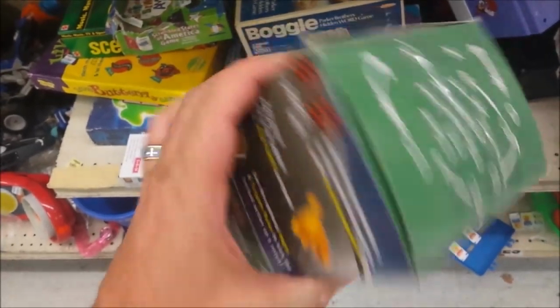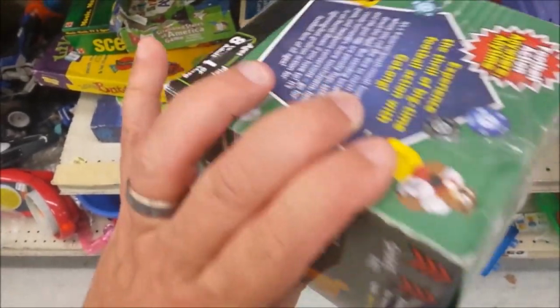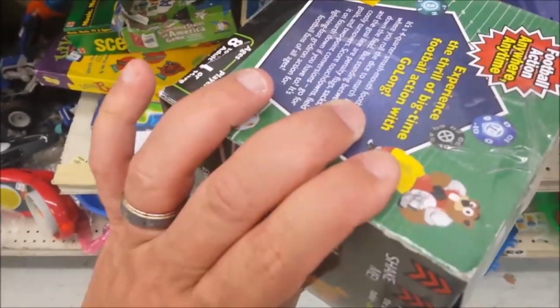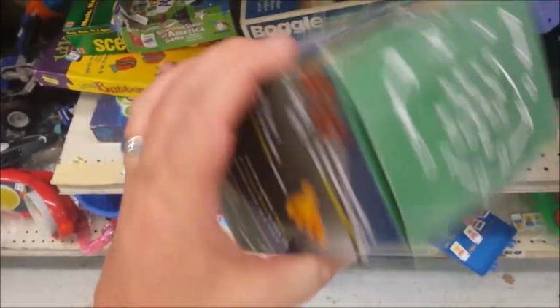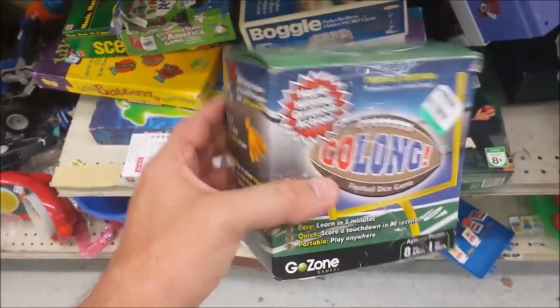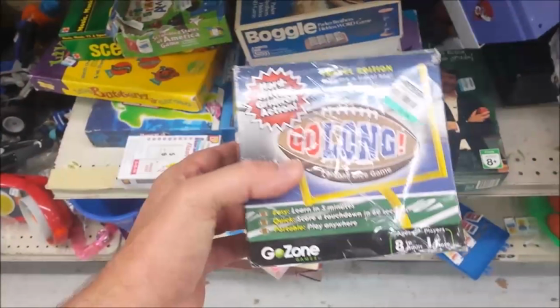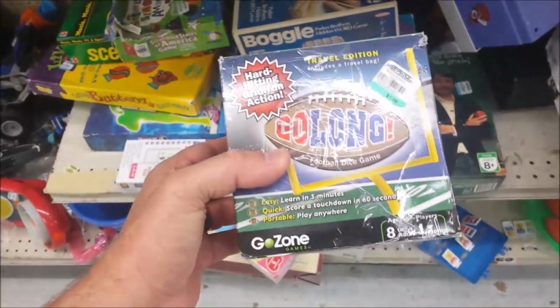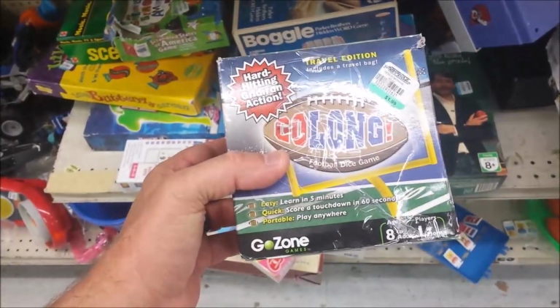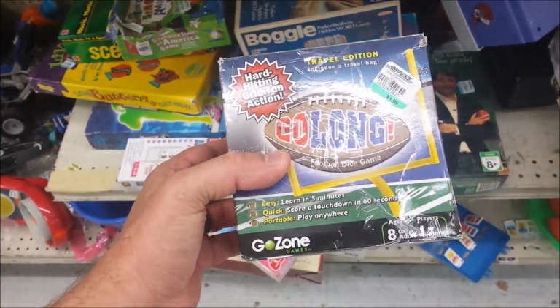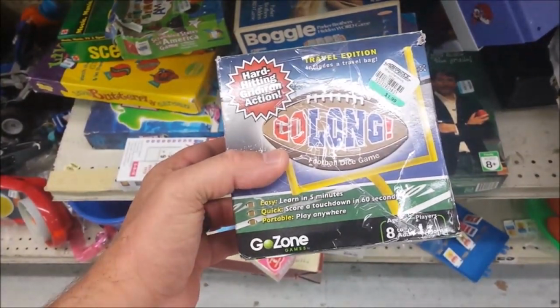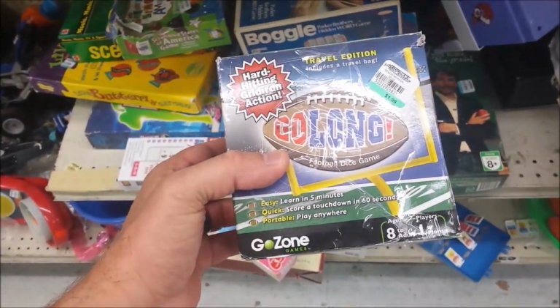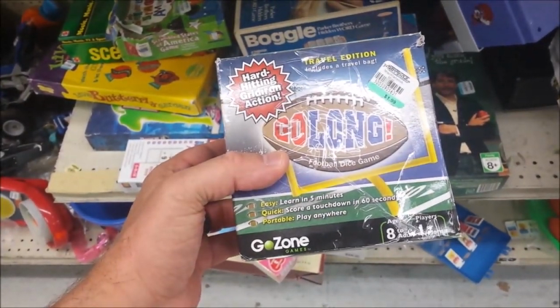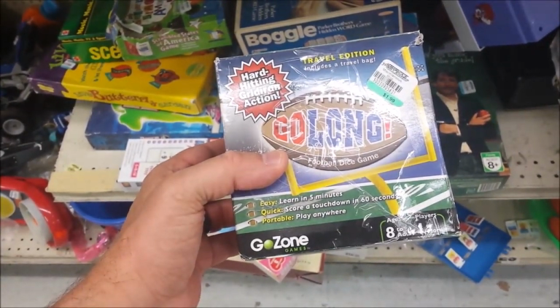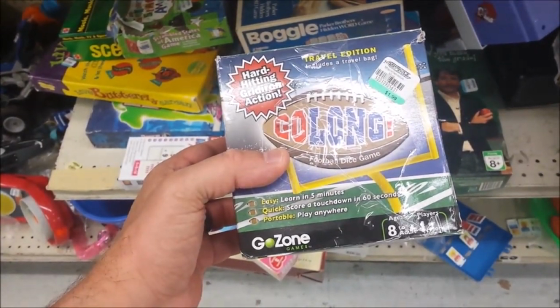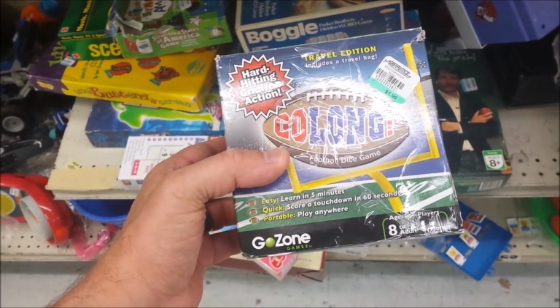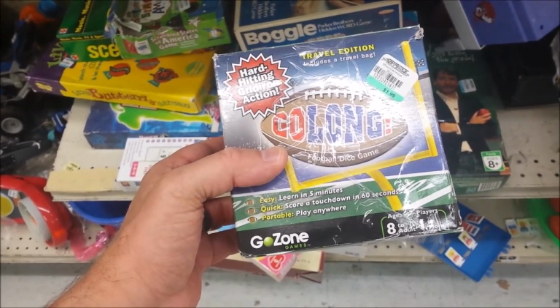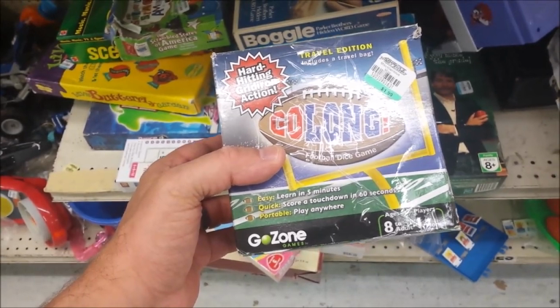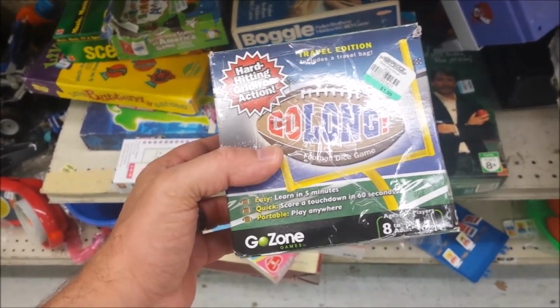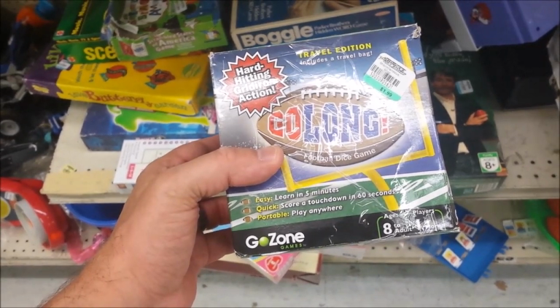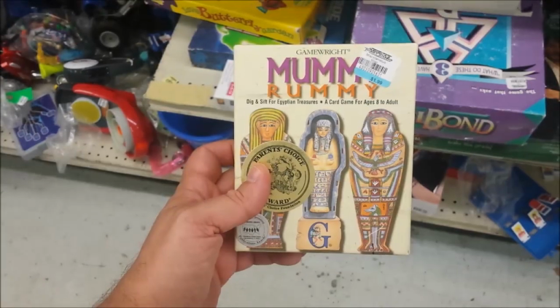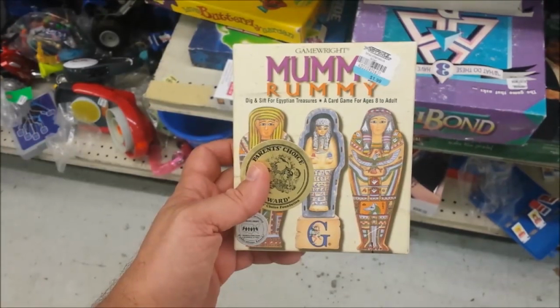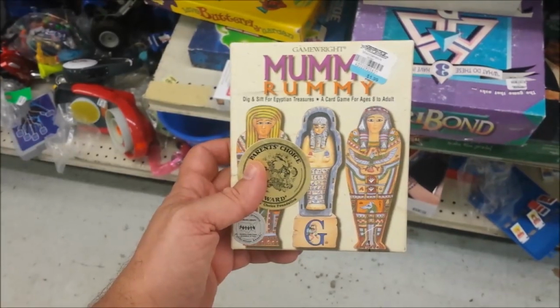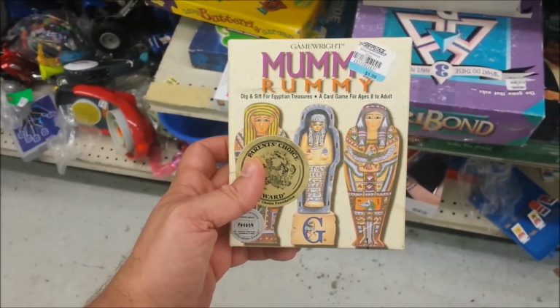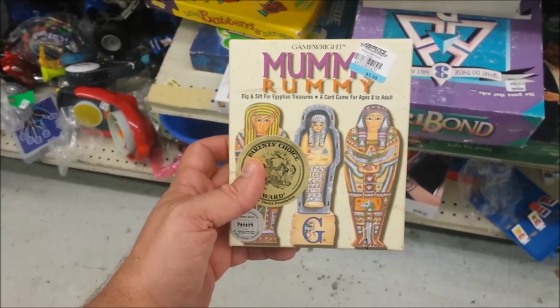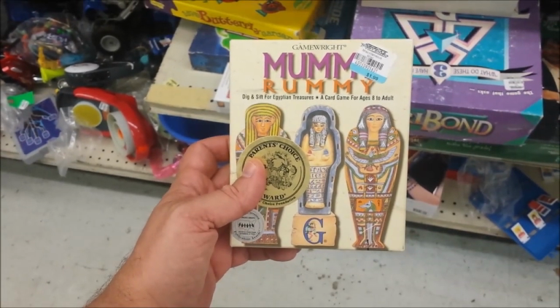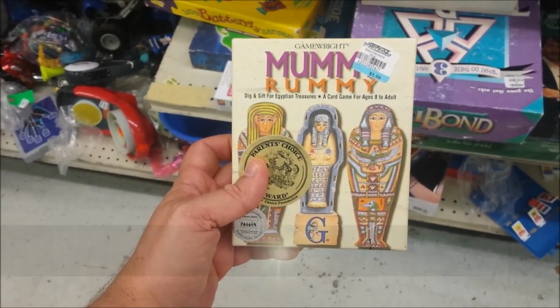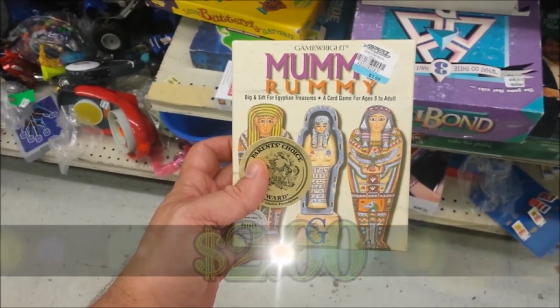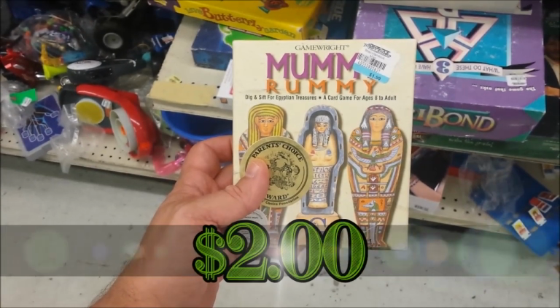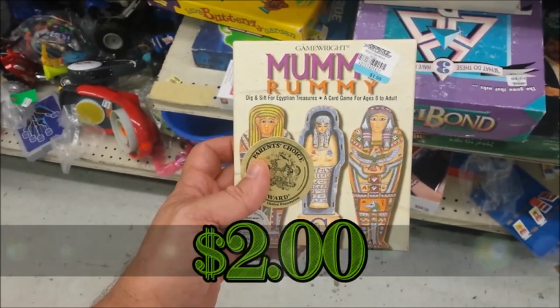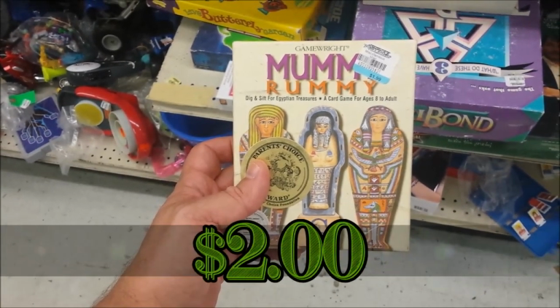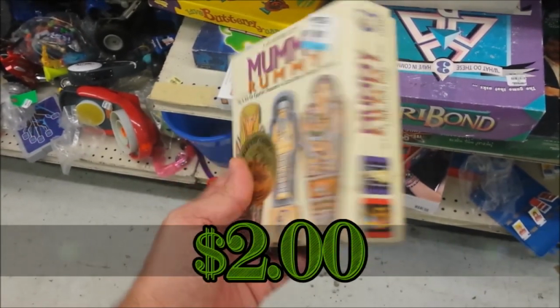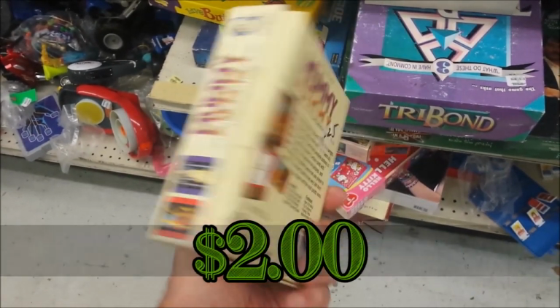Here we have Go Long Football Dice Game. We already have this game and it's a pretty cool little game, but it doesn't sell for much on eBay, so I'm going to leave this here for somebody else.